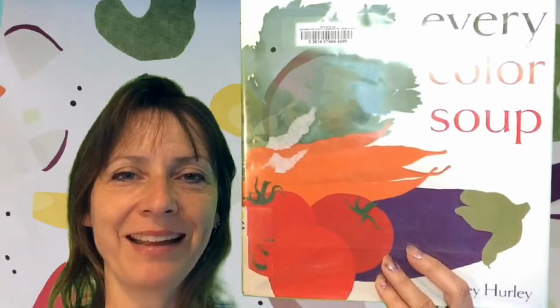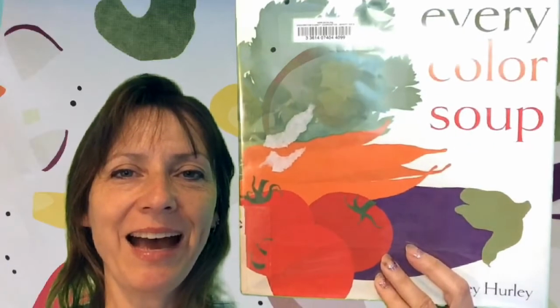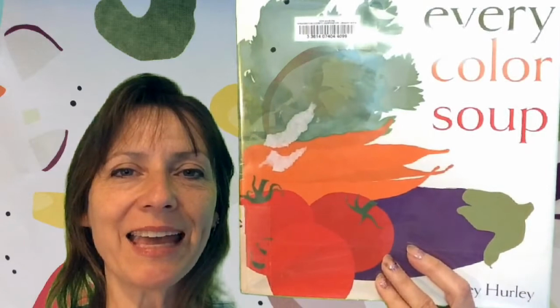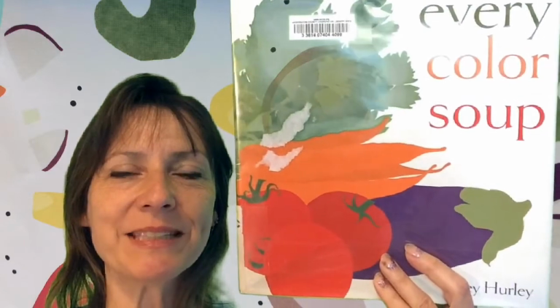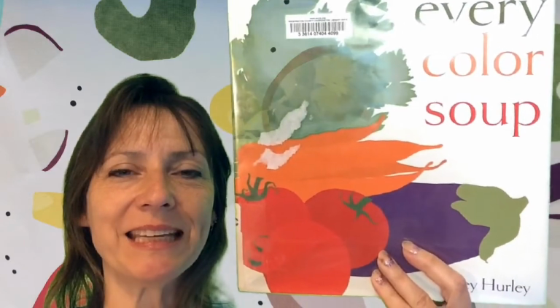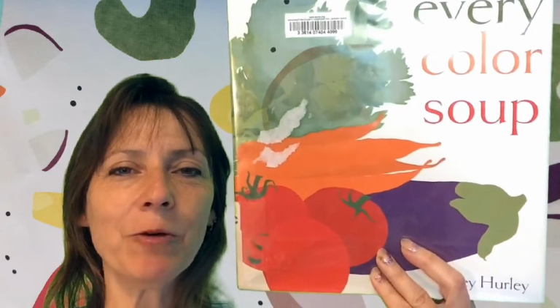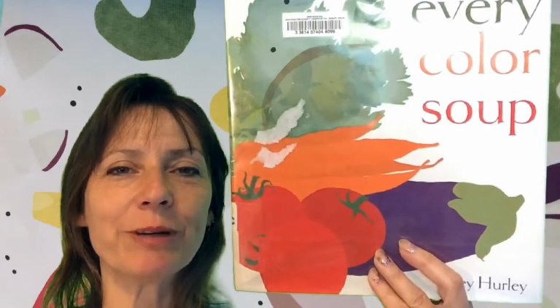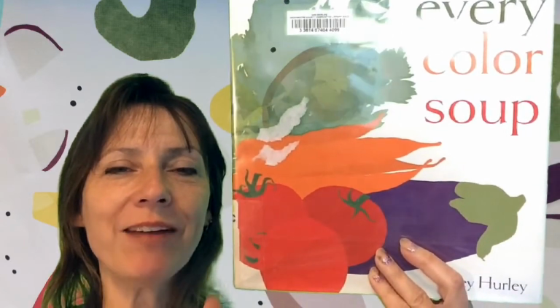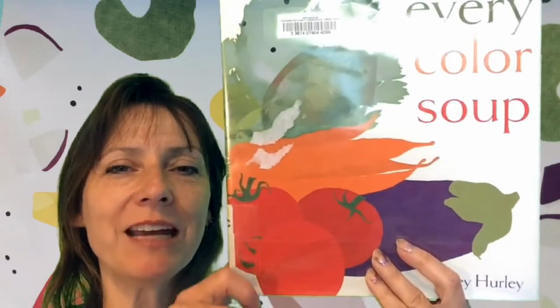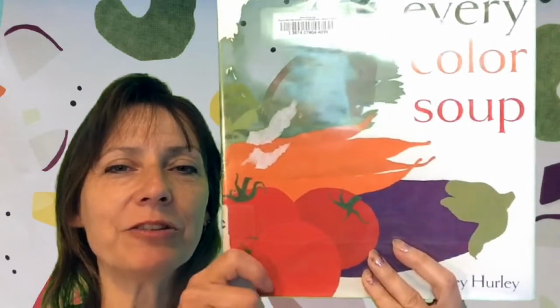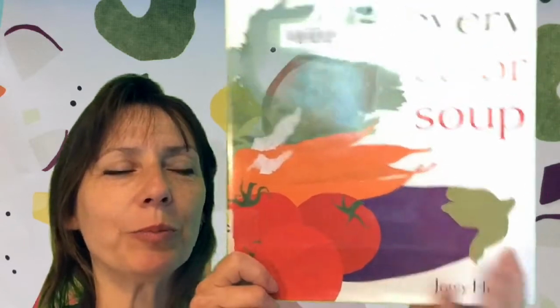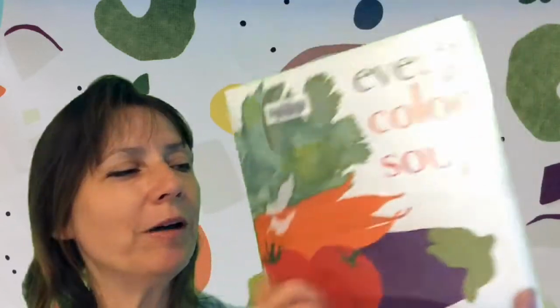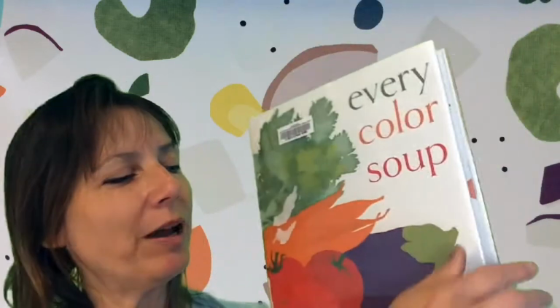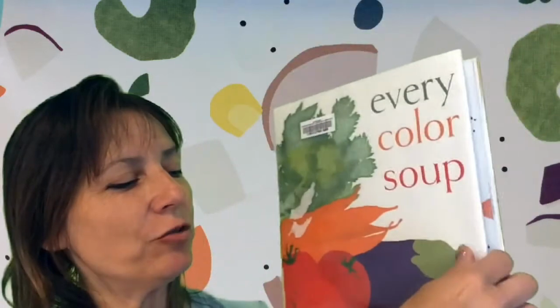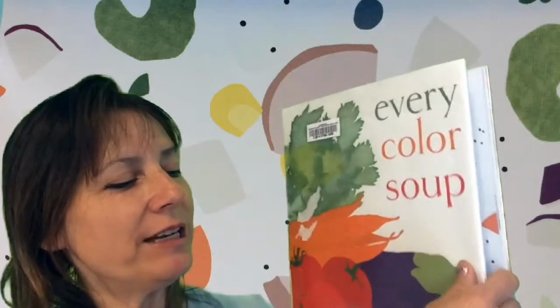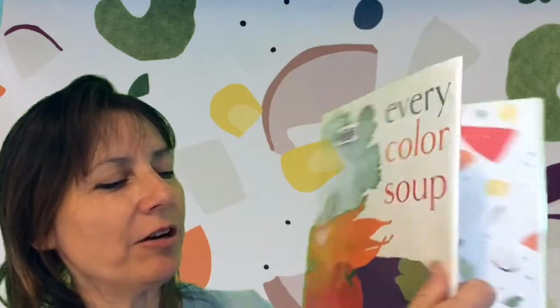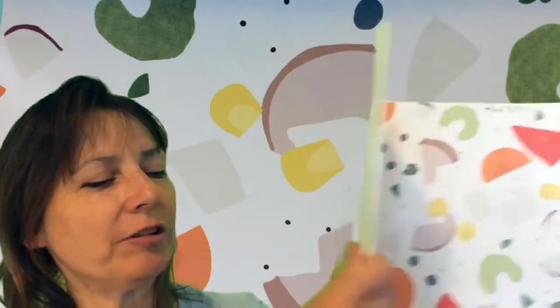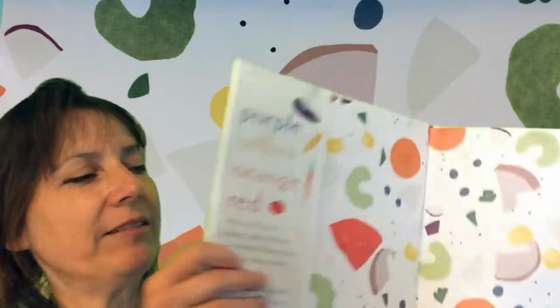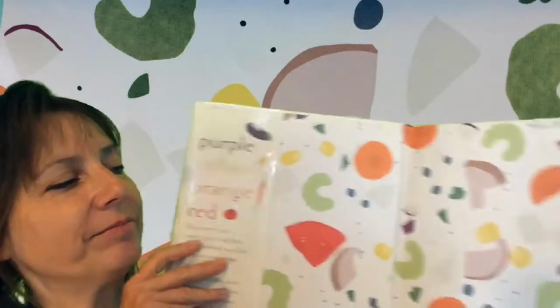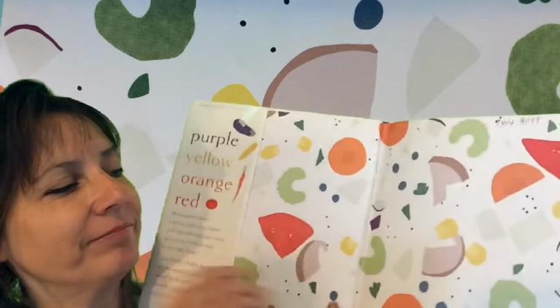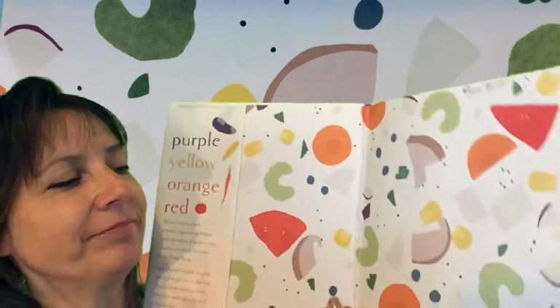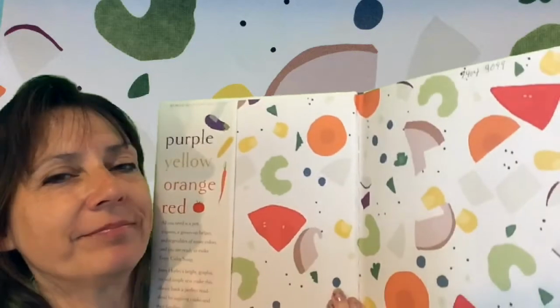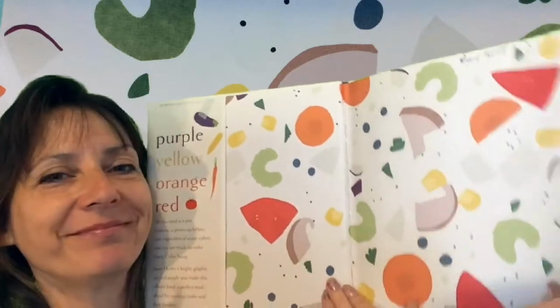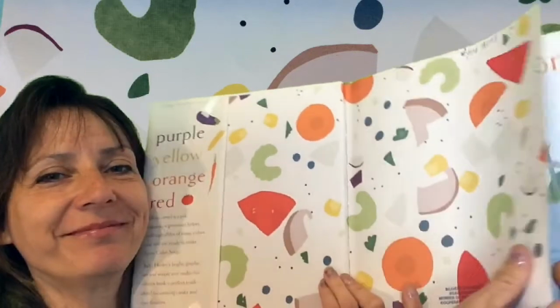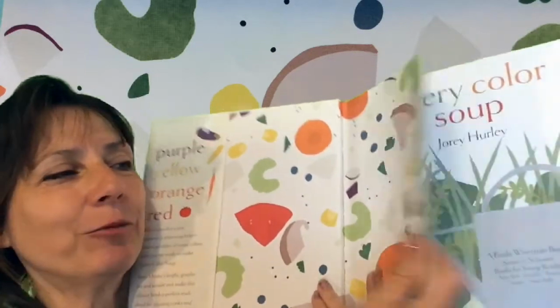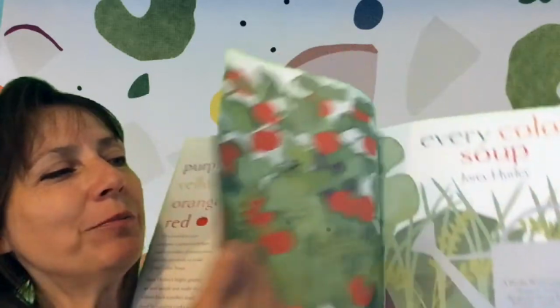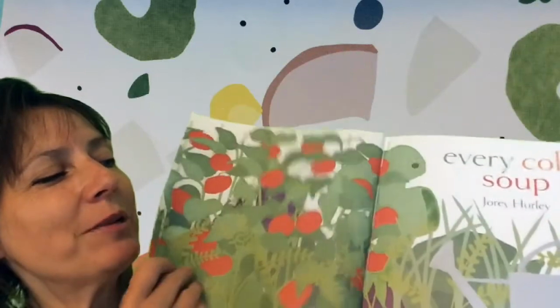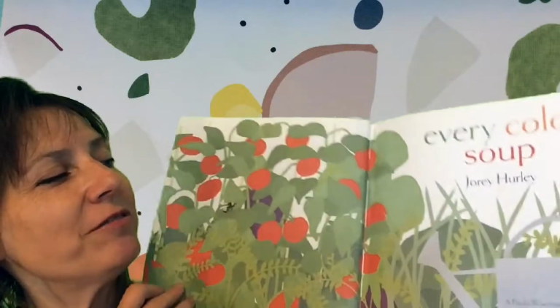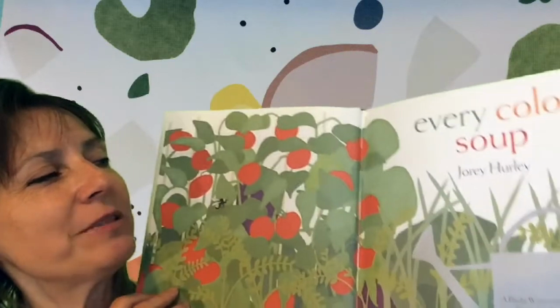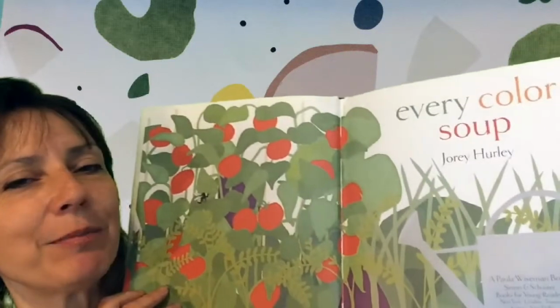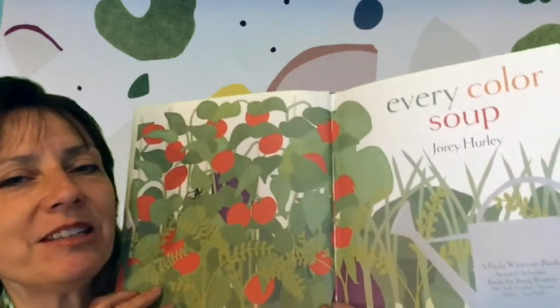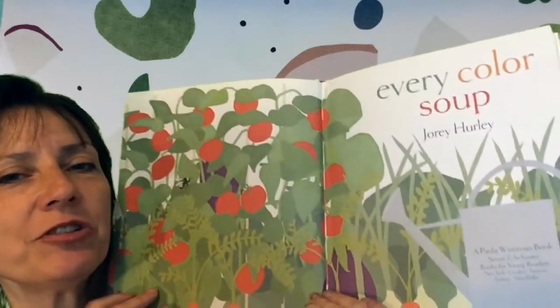Hi, I'm Sandy. I'm going to read Every Color Soup by Jory Hurley. Read with permission from Simon & Schuster.